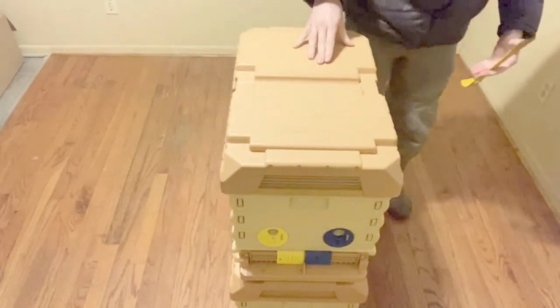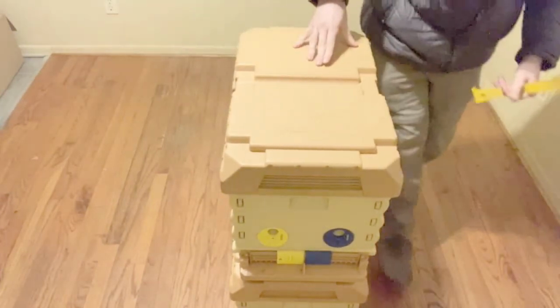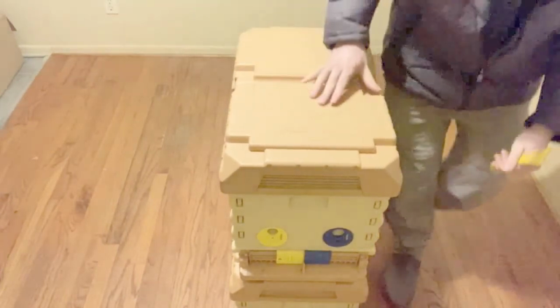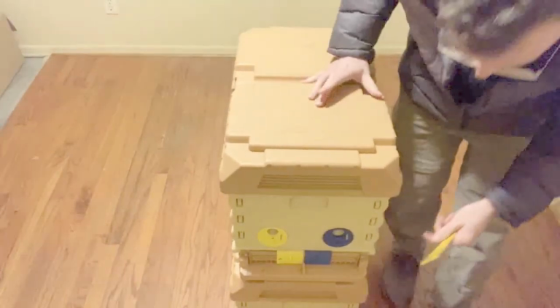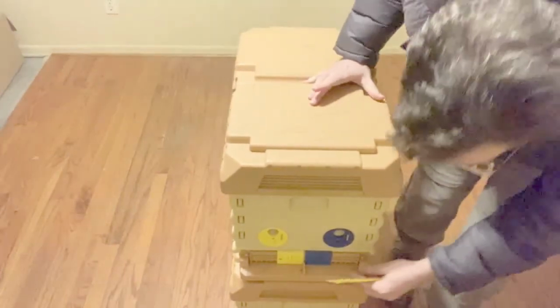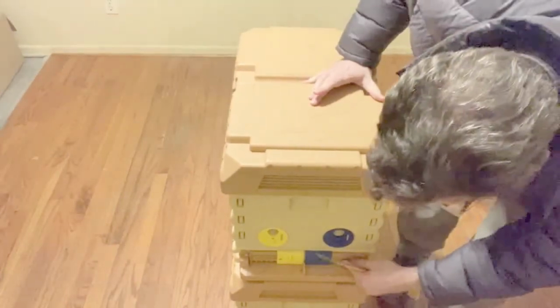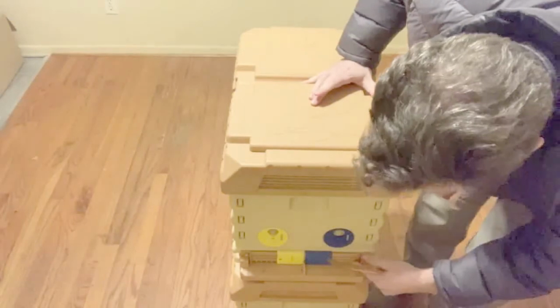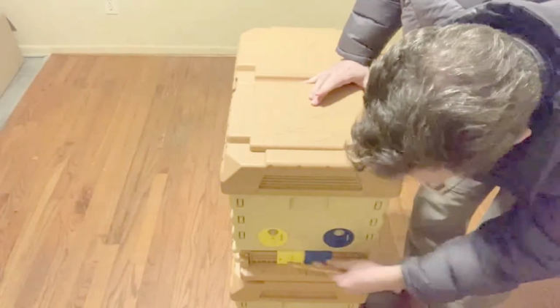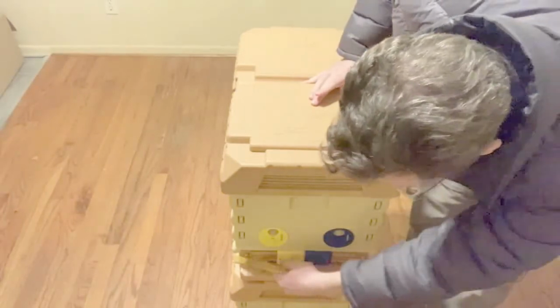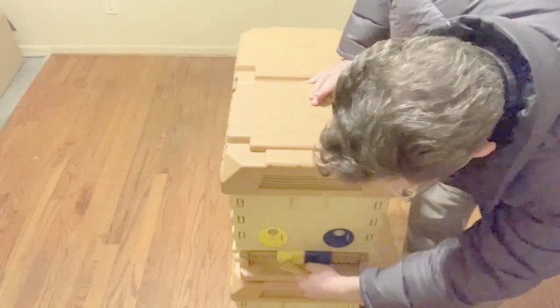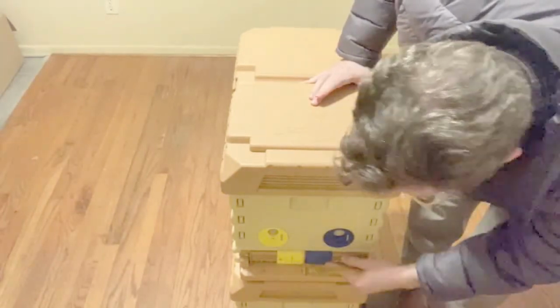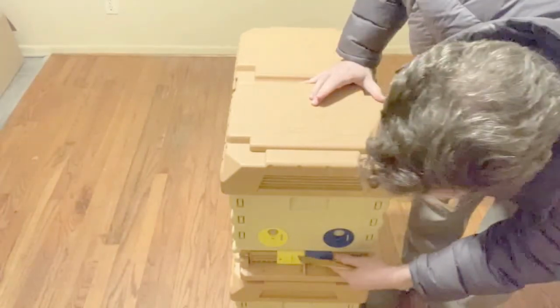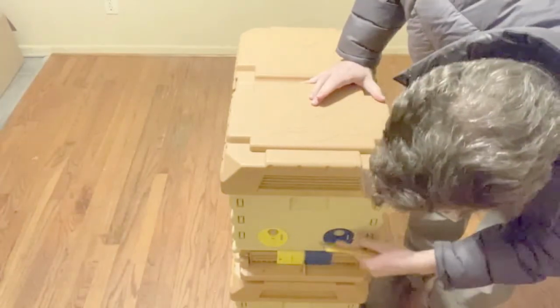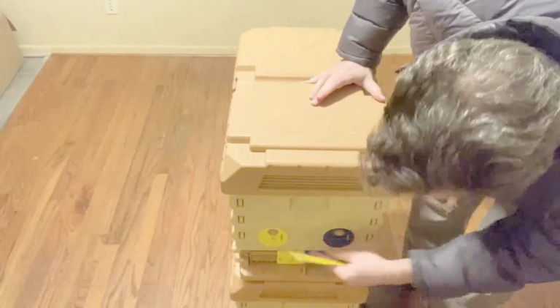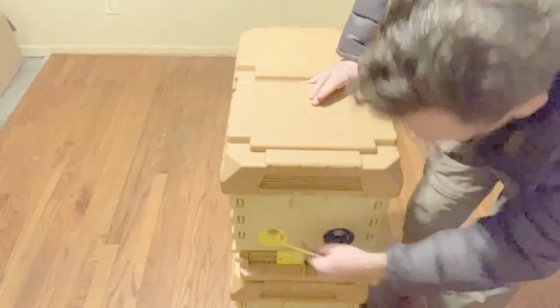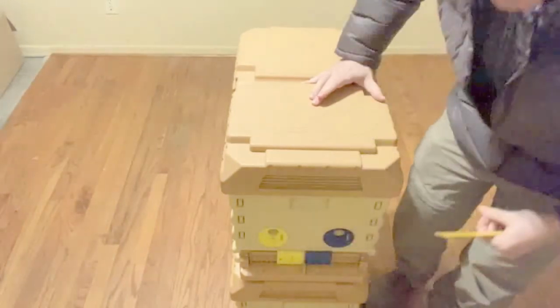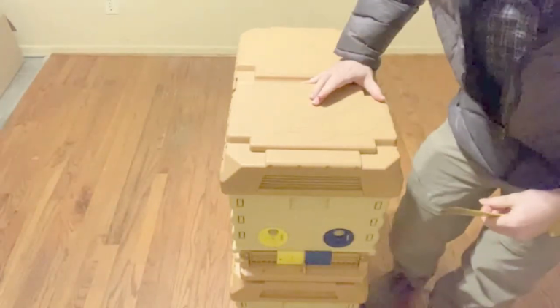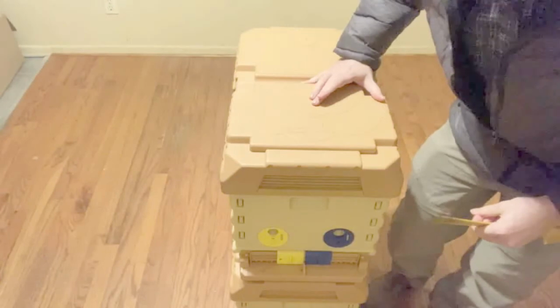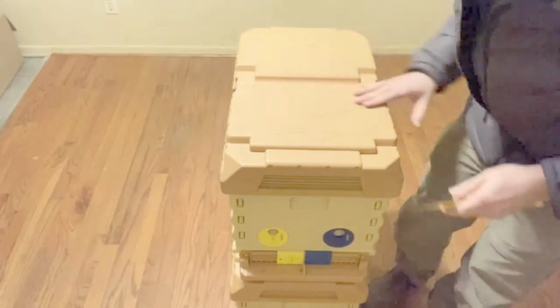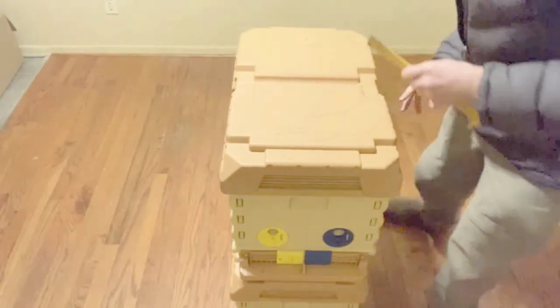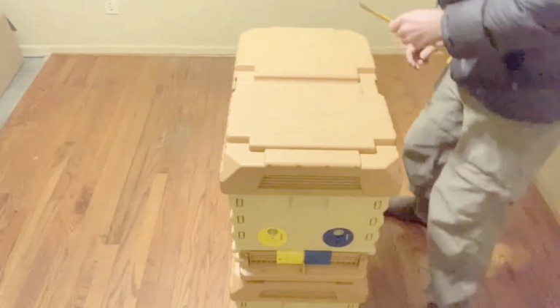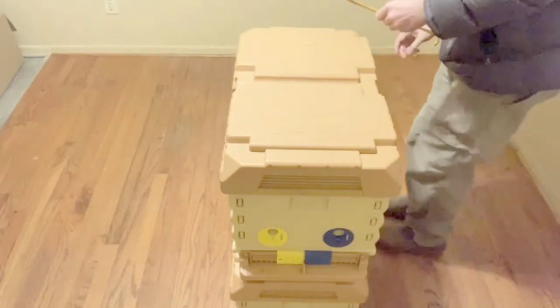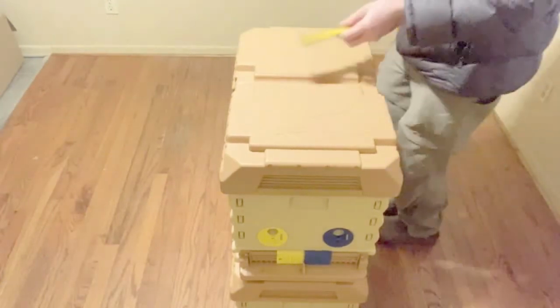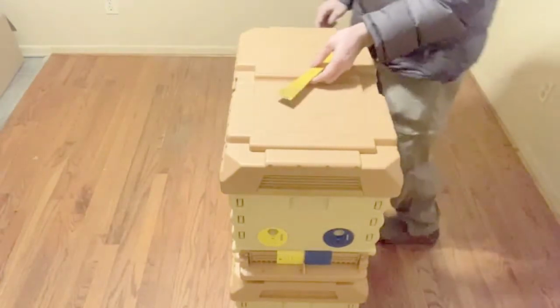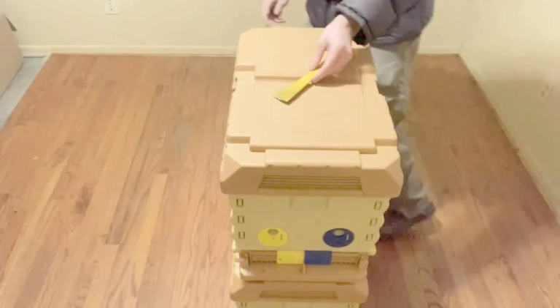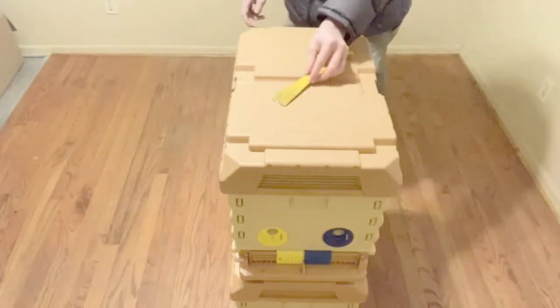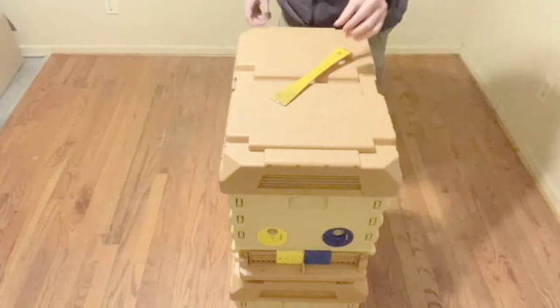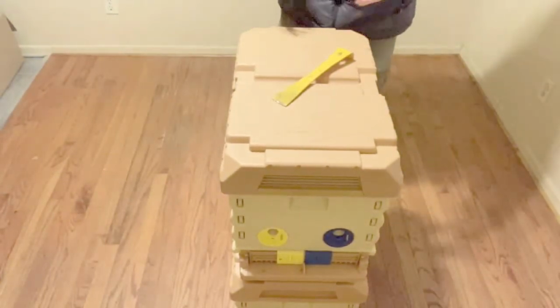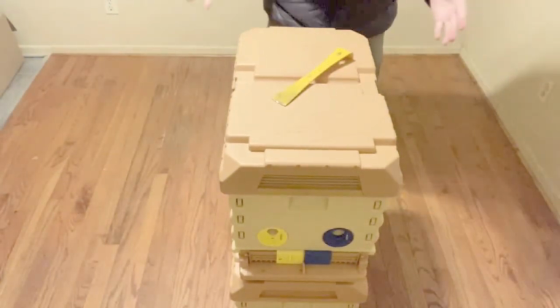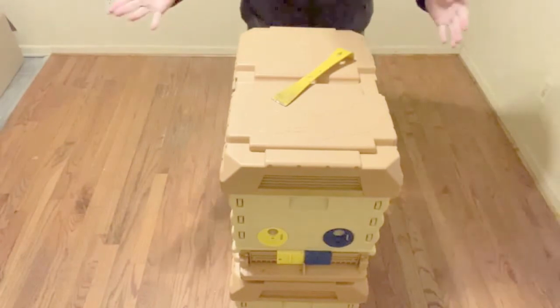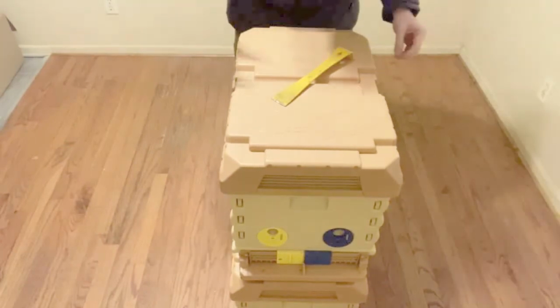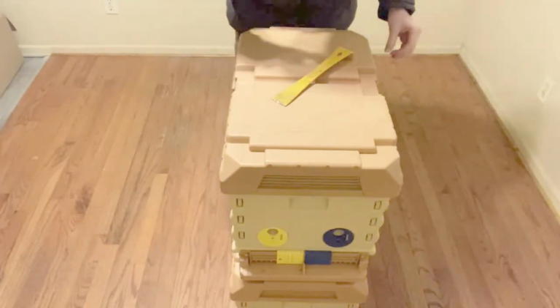I want to make sure that I have the front entrances open so that the workers and scout bees can easily move into the hive if they find it. Now that's all that's left to do — take it out, set it up, and wait for some bees.